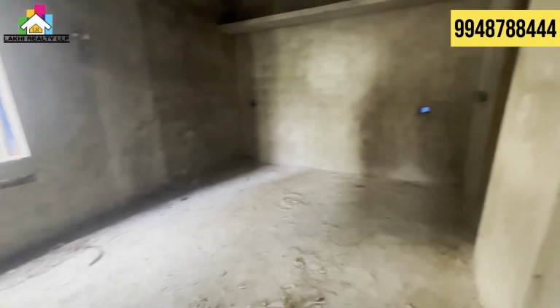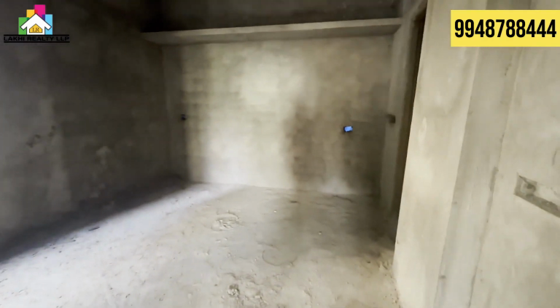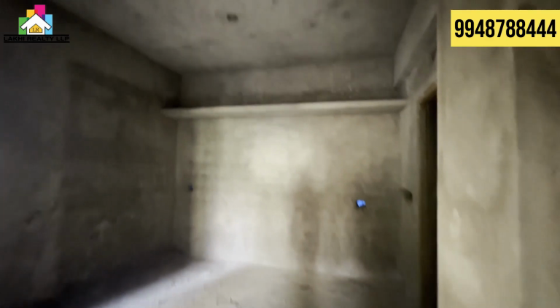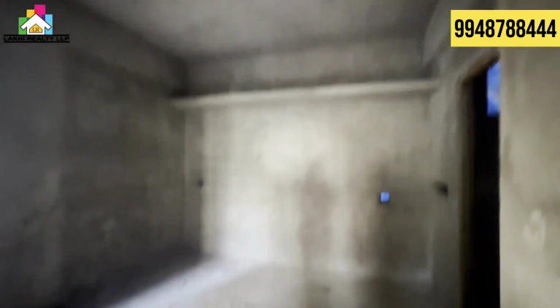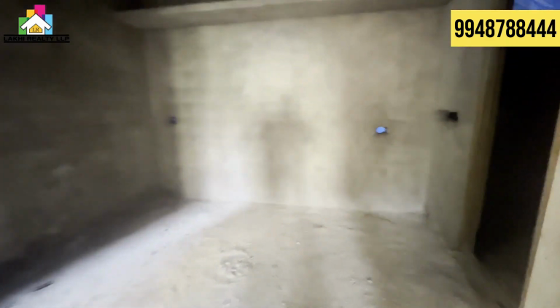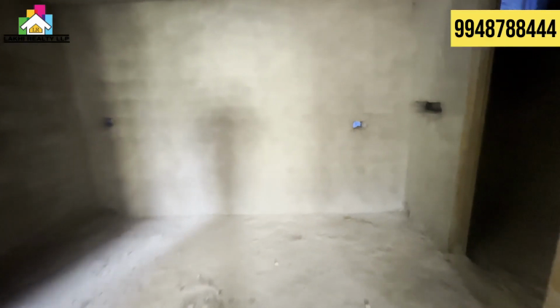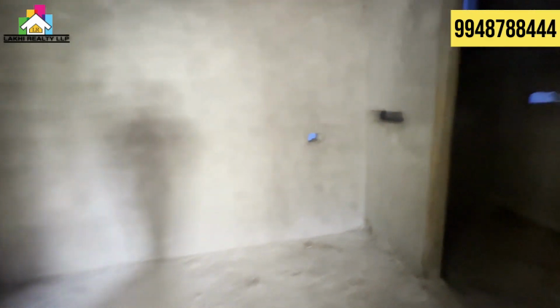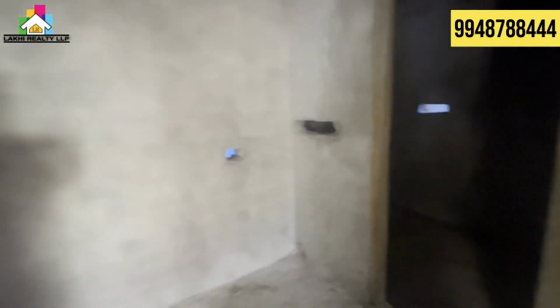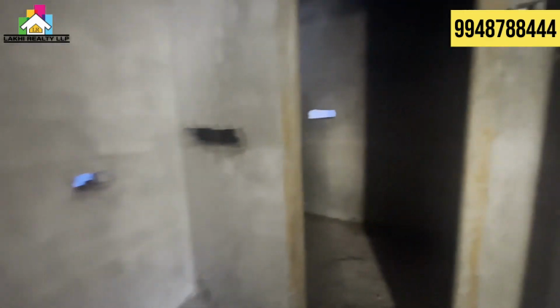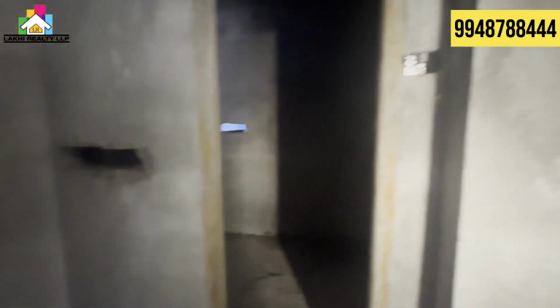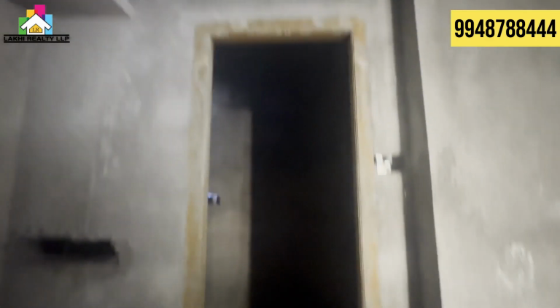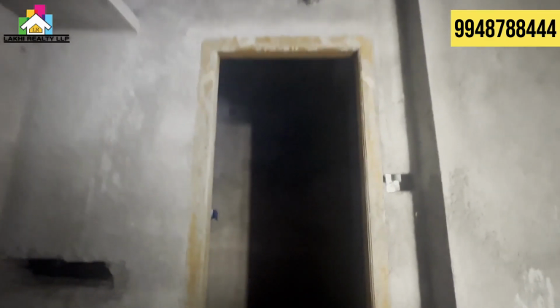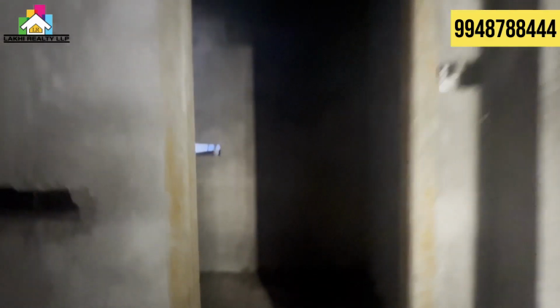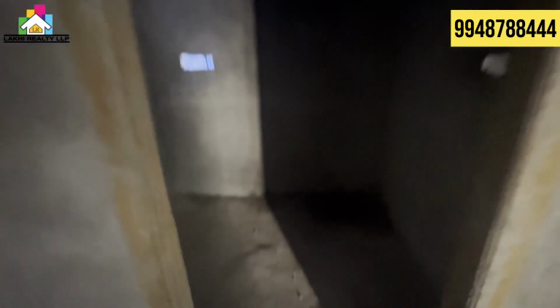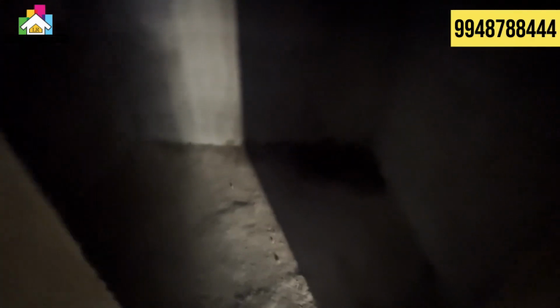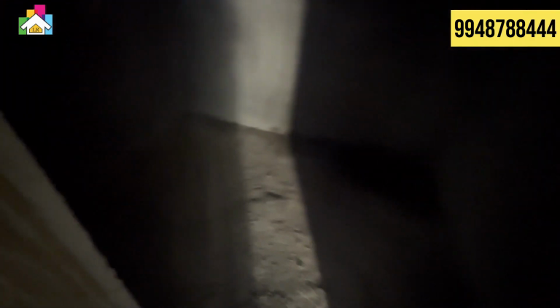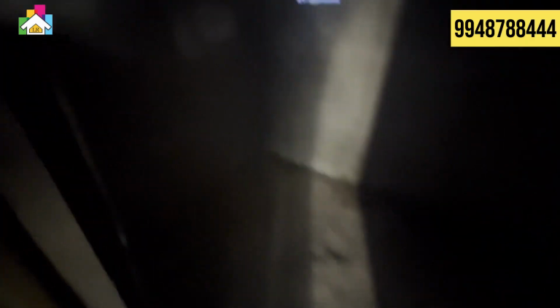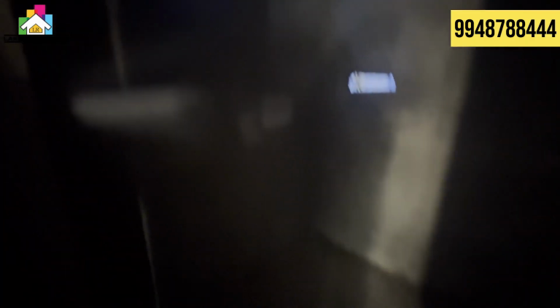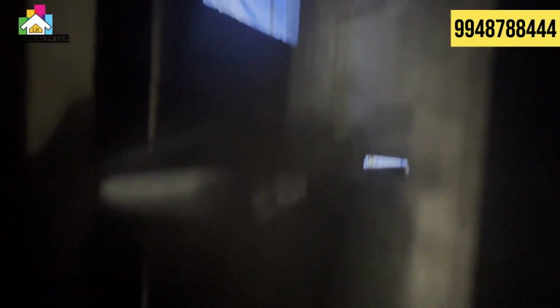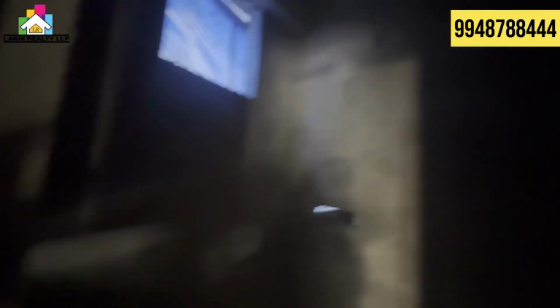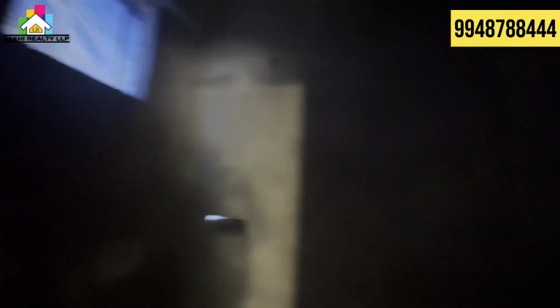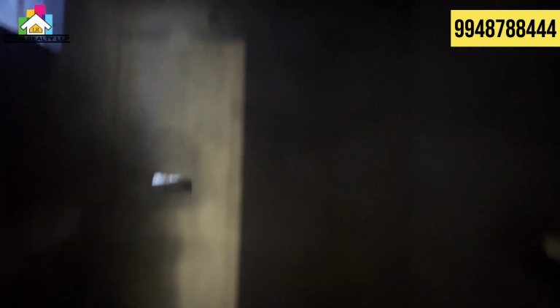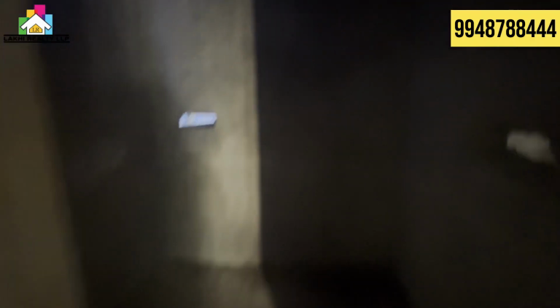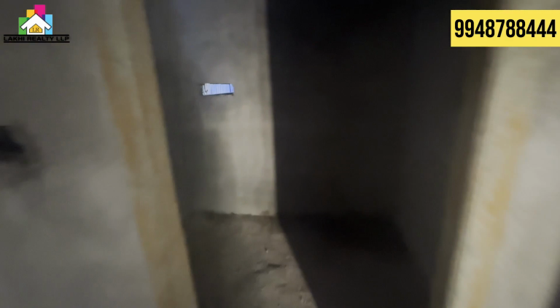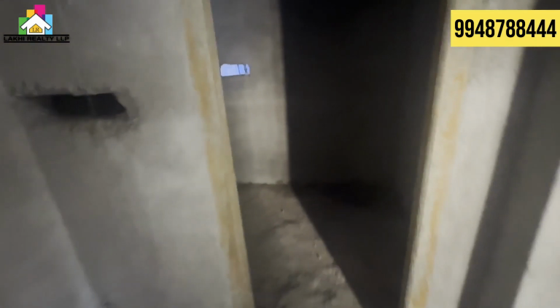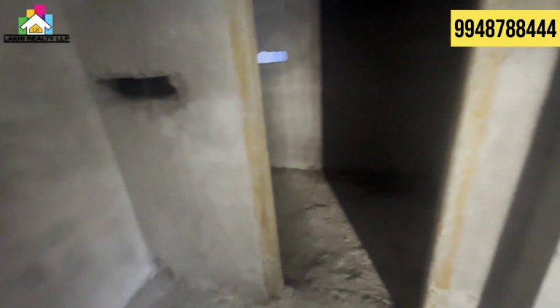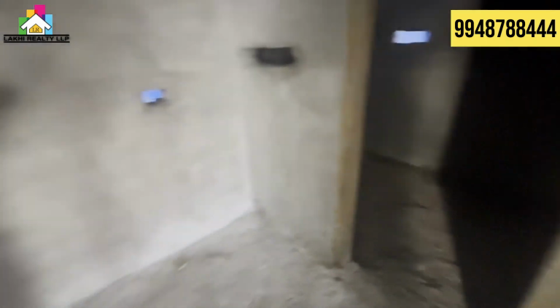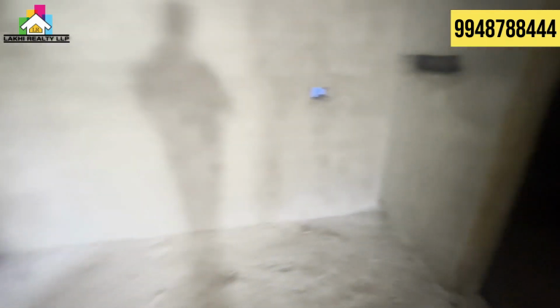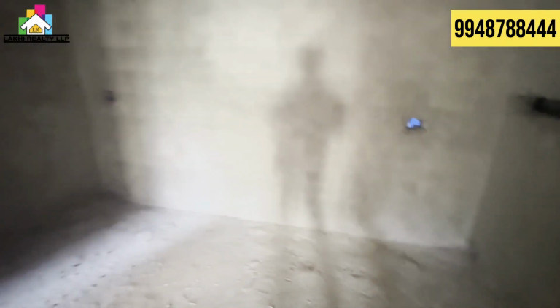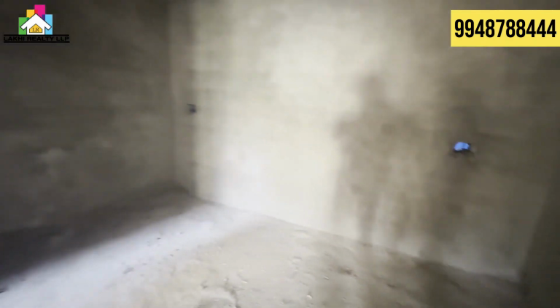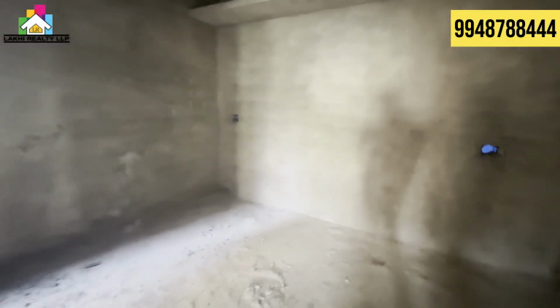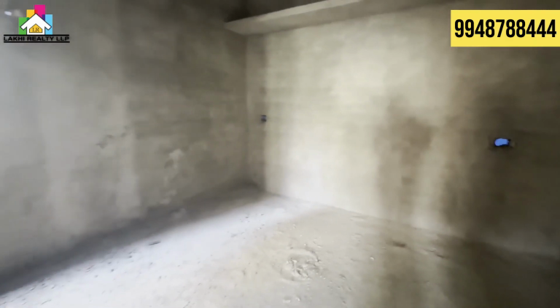Now we are looking at the master bedroom. This 2BHK flat has a master bedroom attached to the washroom. We are looking at the details of this flat. This building is G+28 floors.